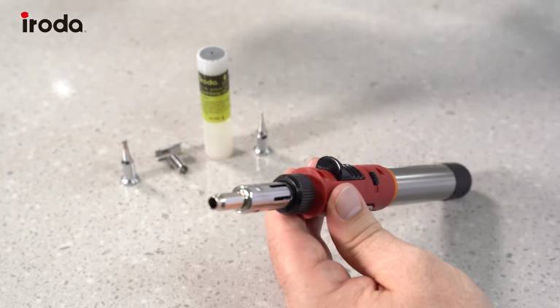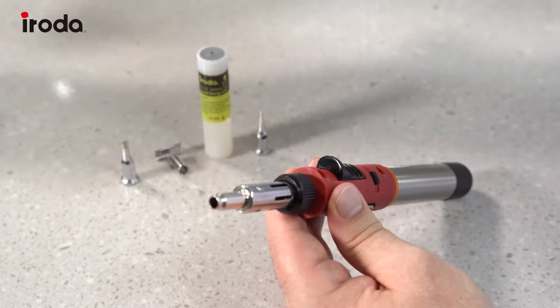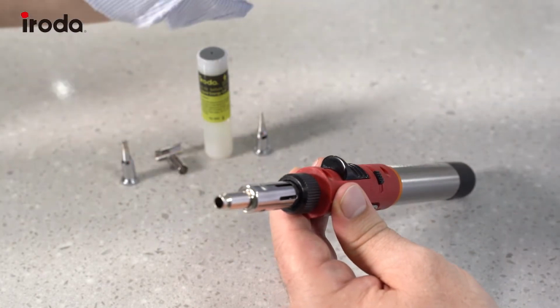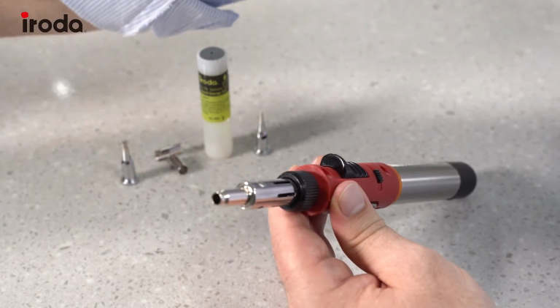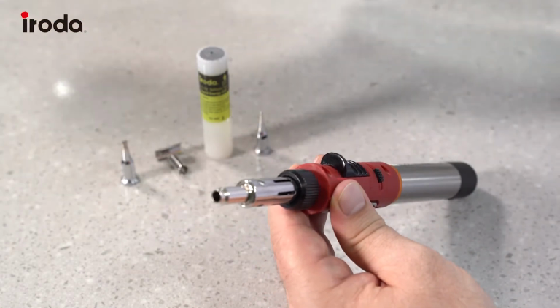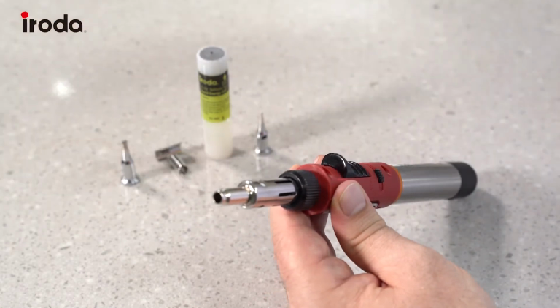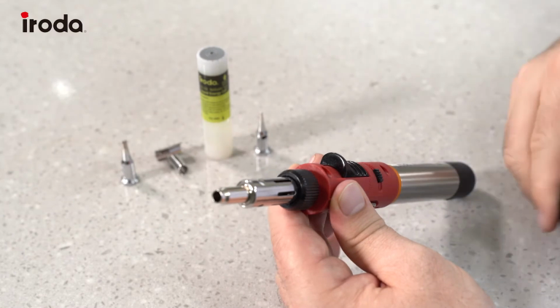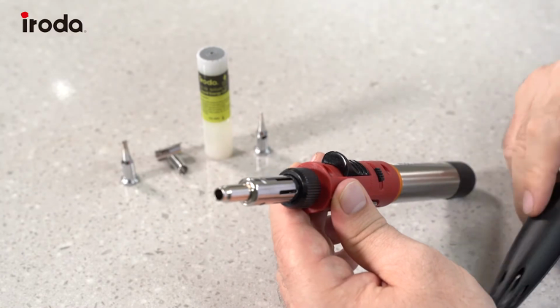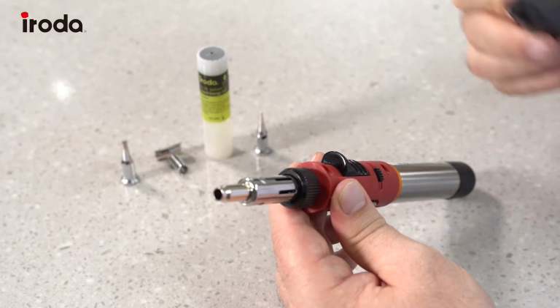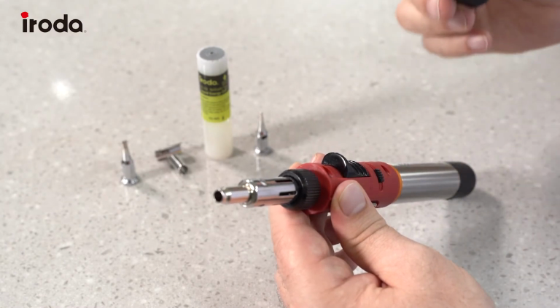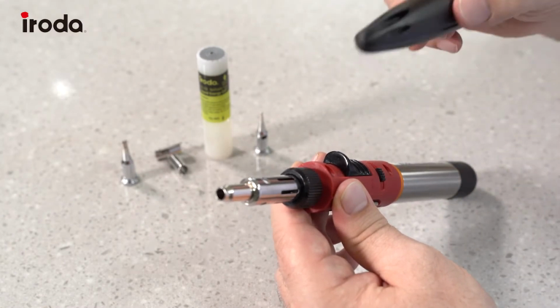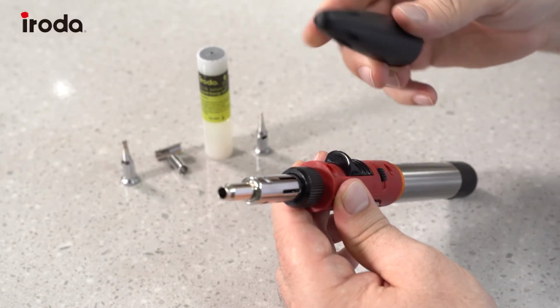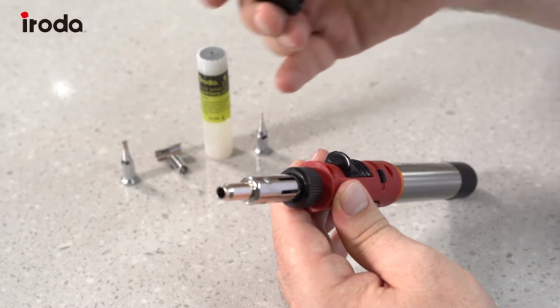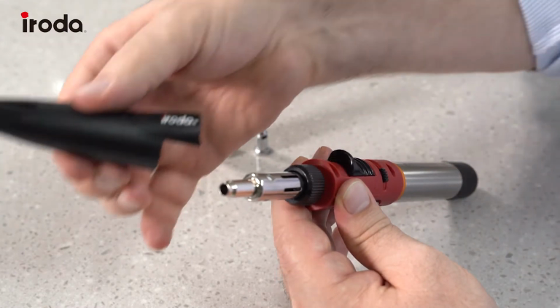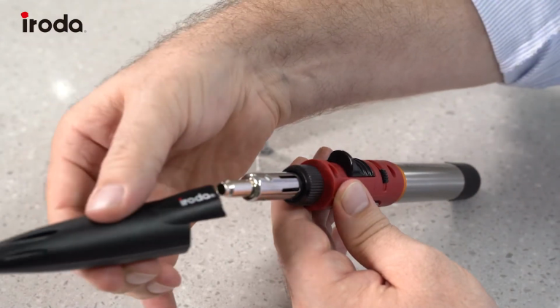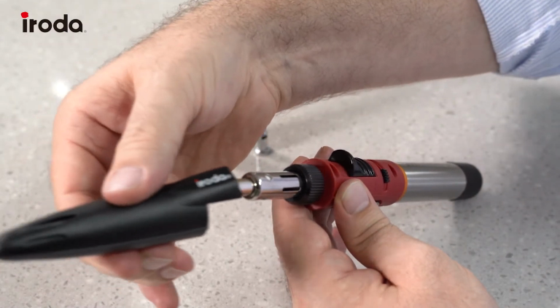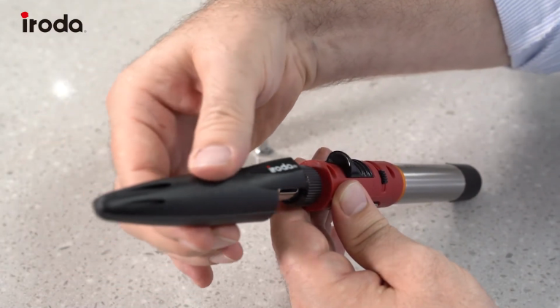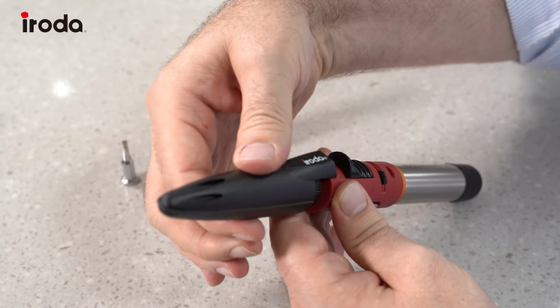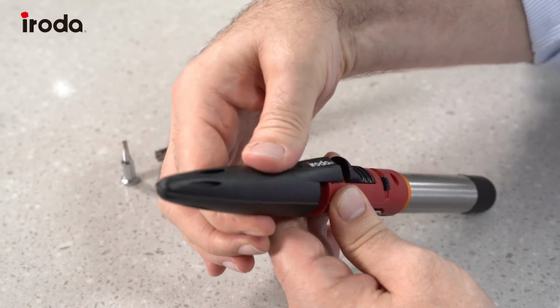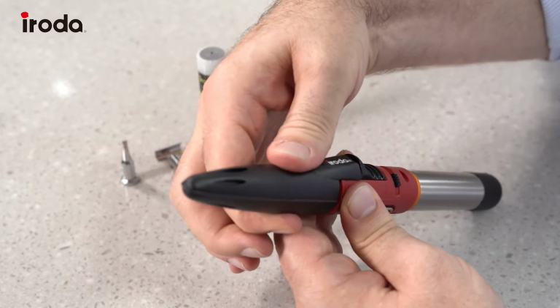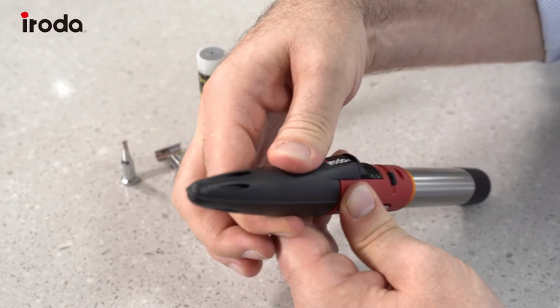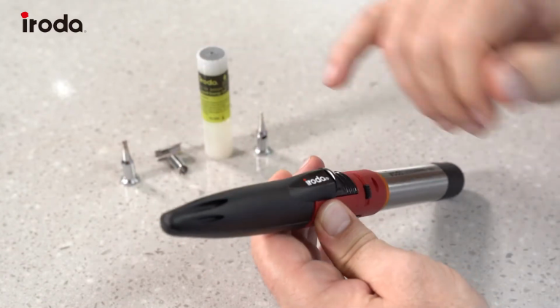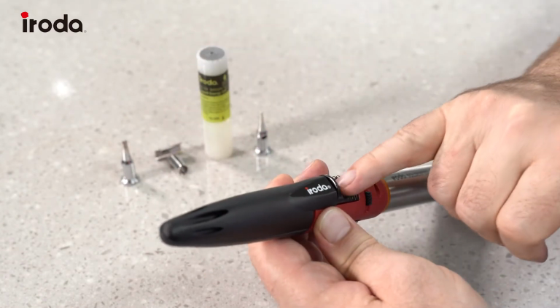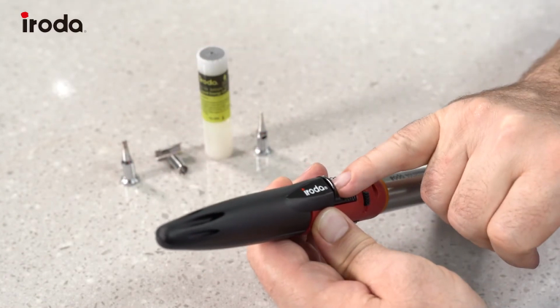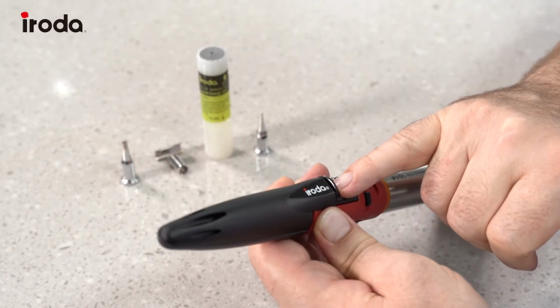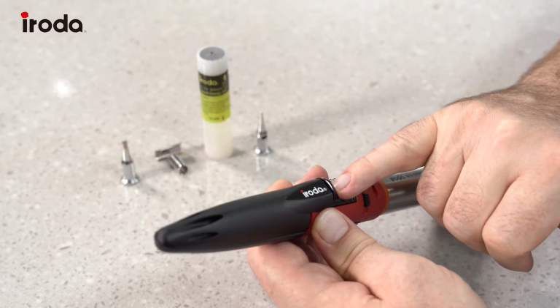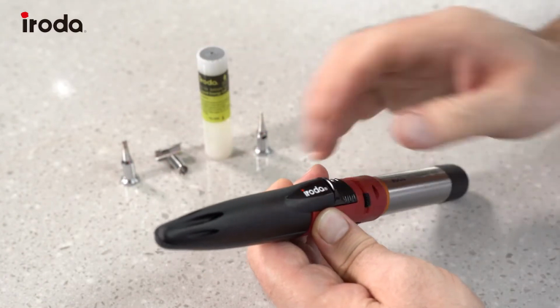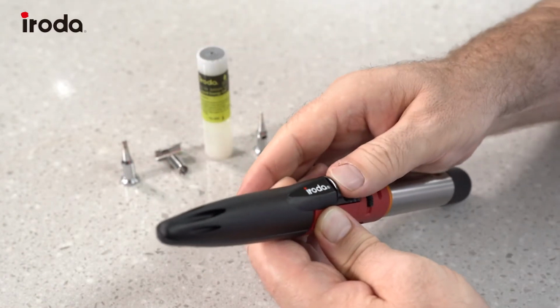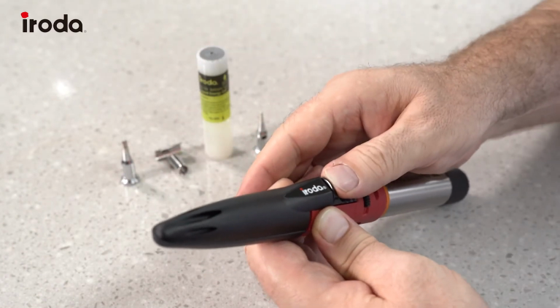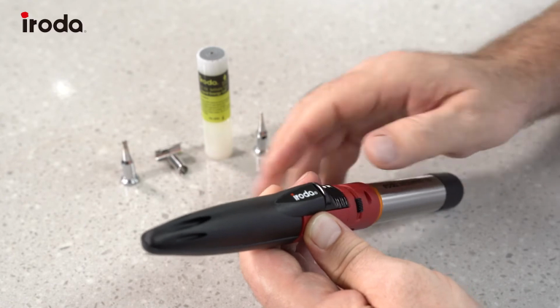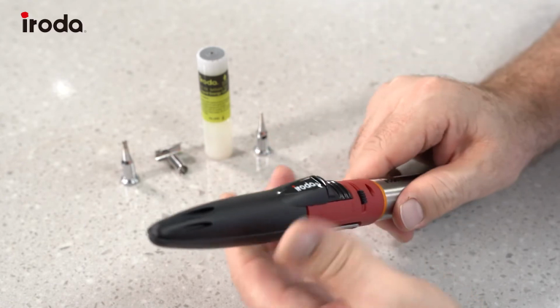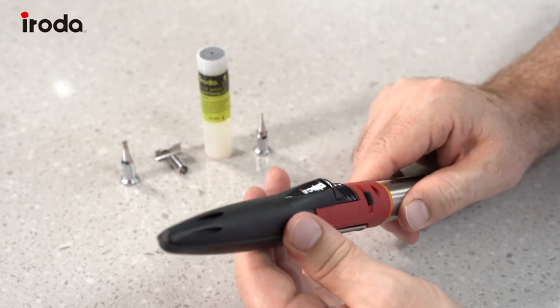This iron also comes with a safety cap, so even if the iron is still hot you can put the safety cap on and it will lock the ignition button in place so you cannot turn it on accidentally.